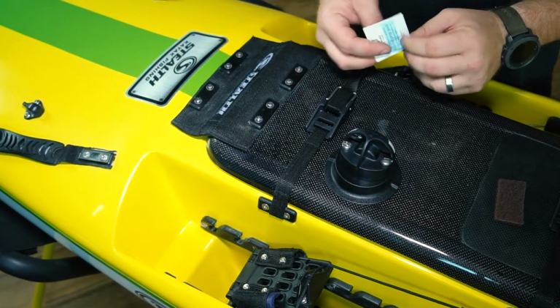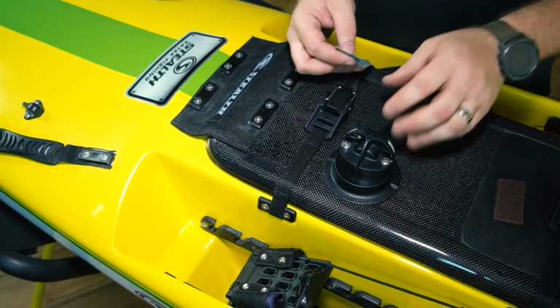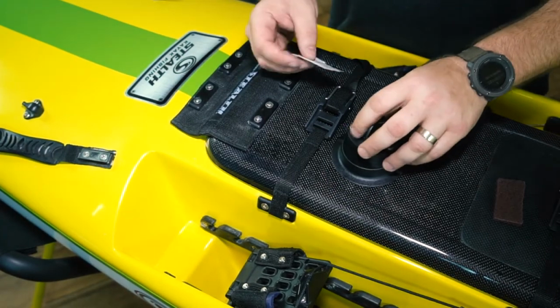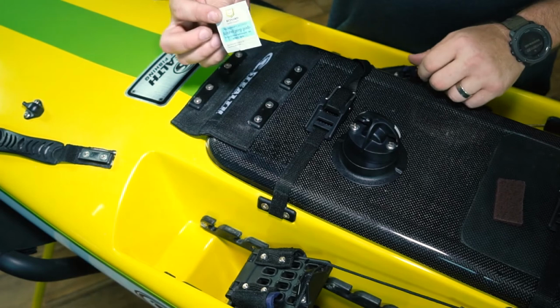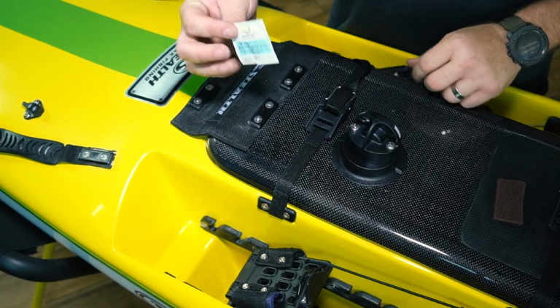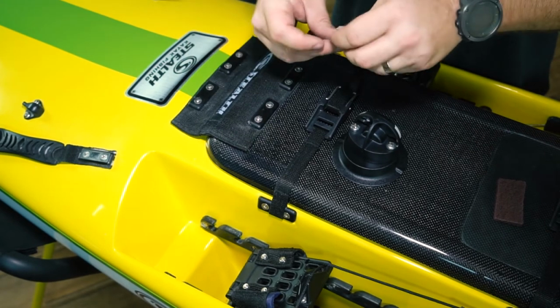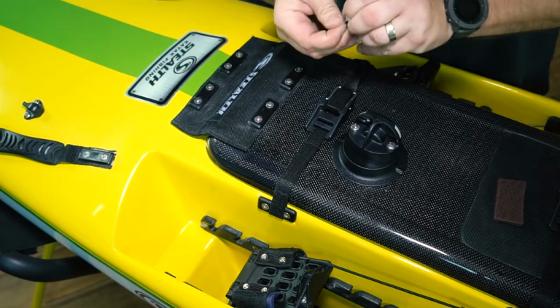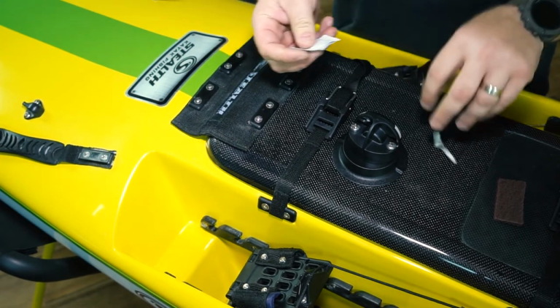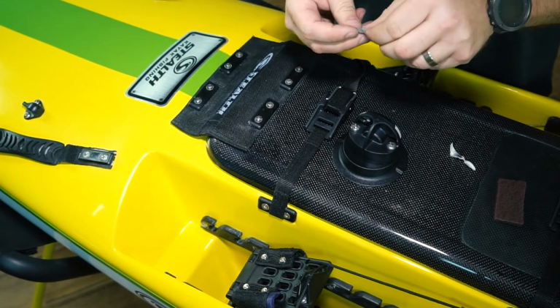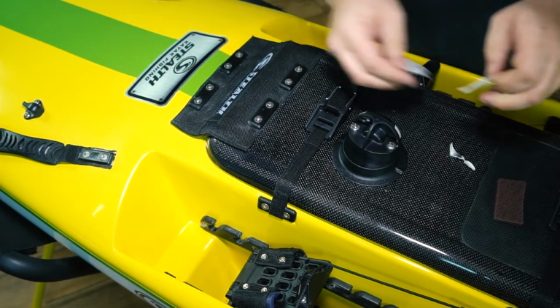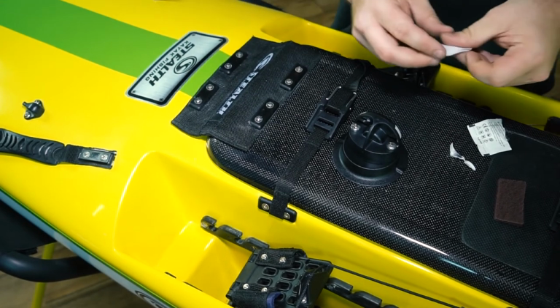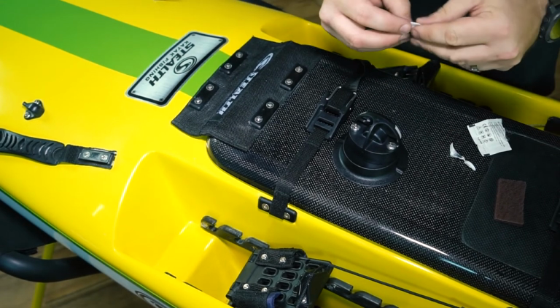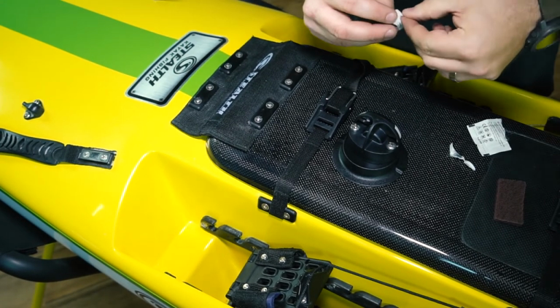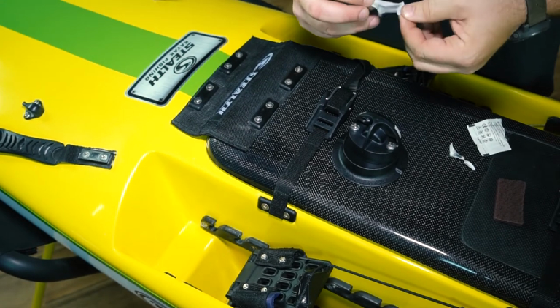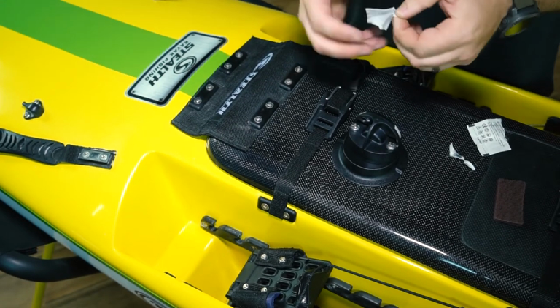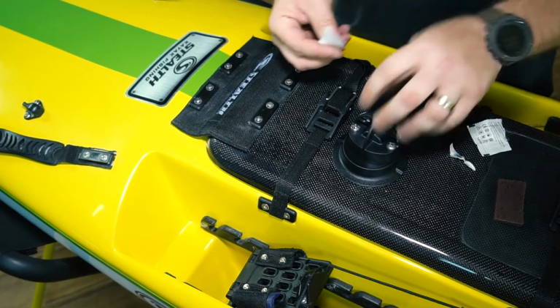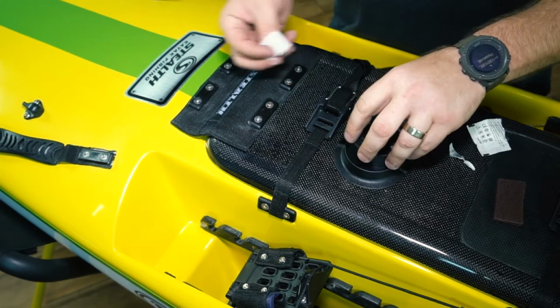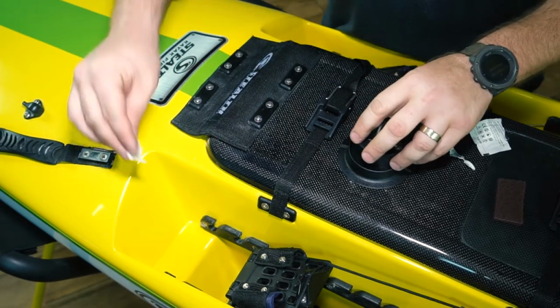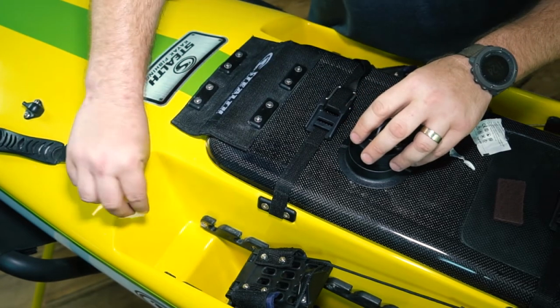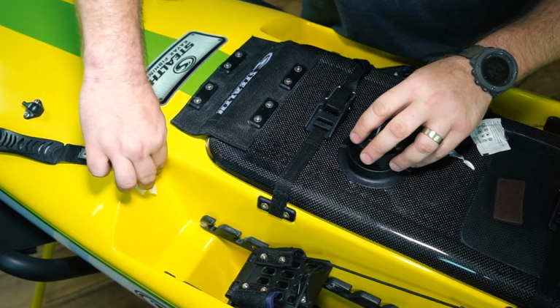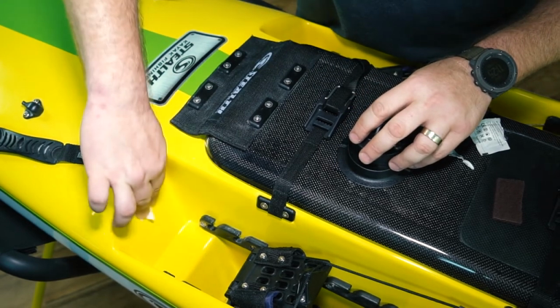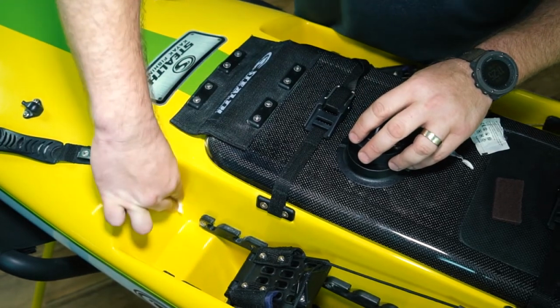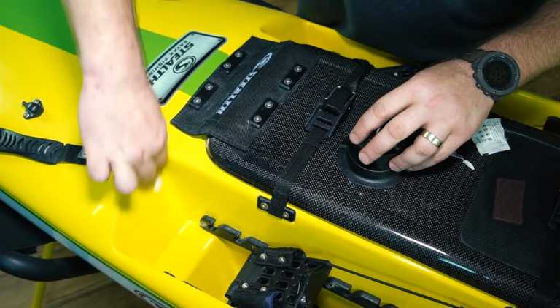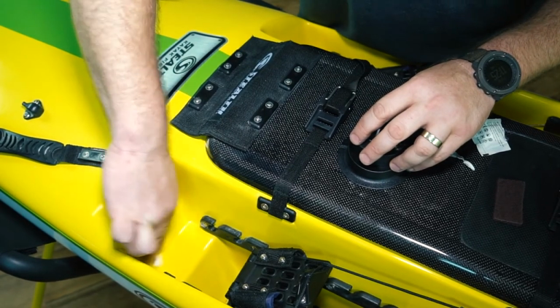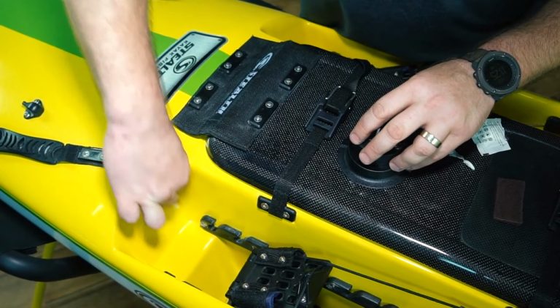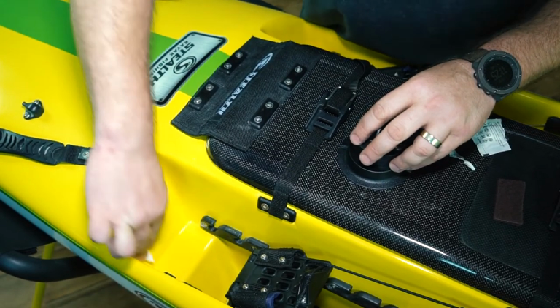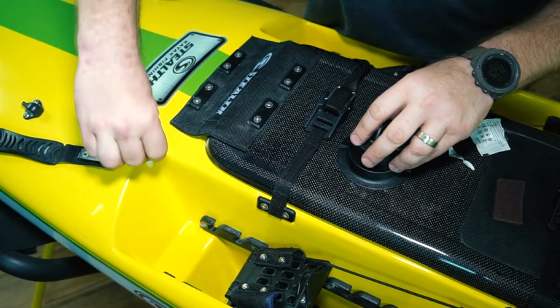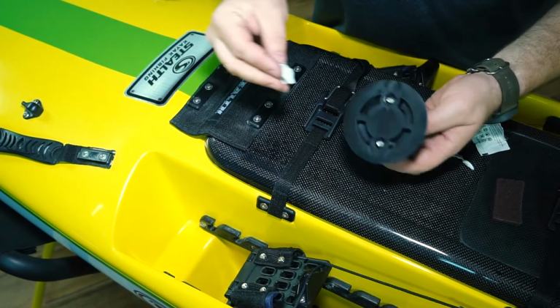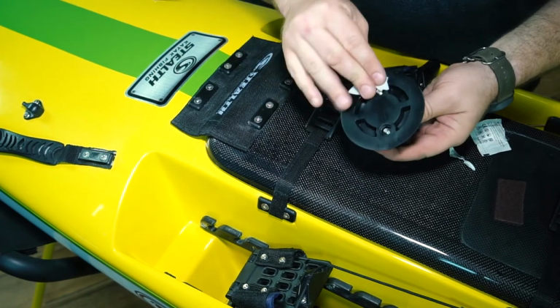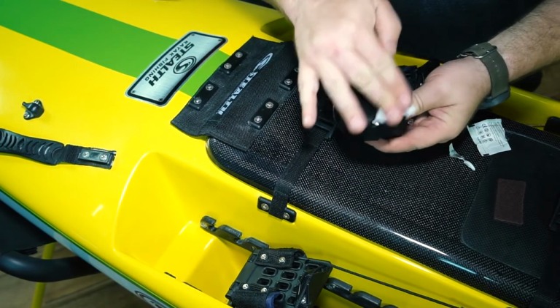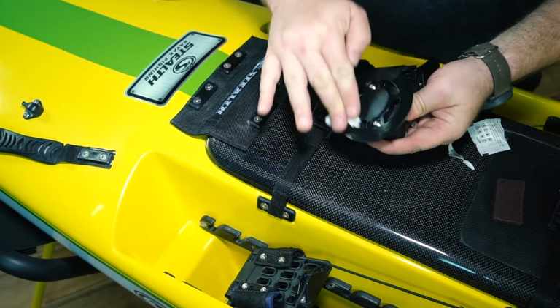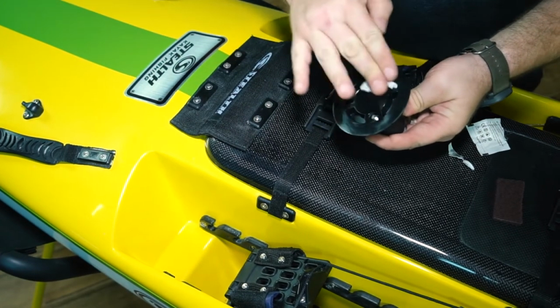The next step is to take your alcohol swab. First, you're going to wipe down the area where you're going to mount the Quick Port on the kayak, and then wipe down the Quick Port itself.